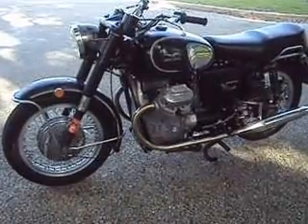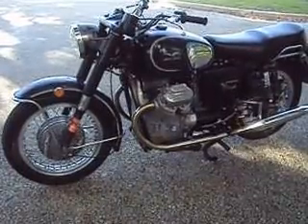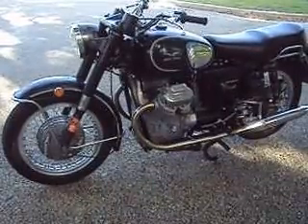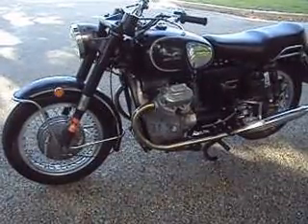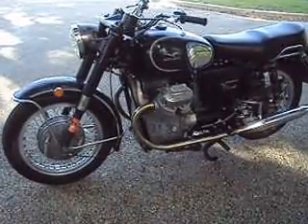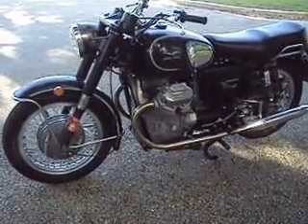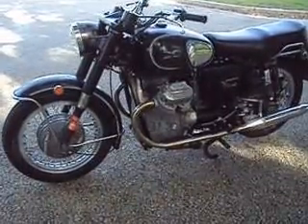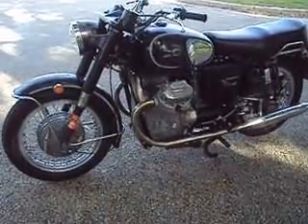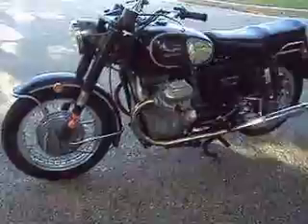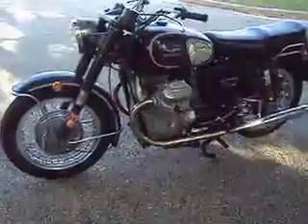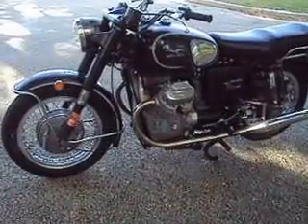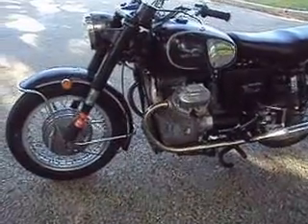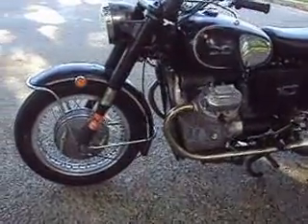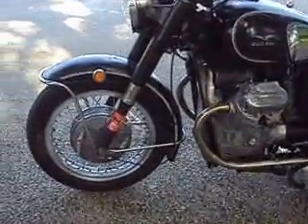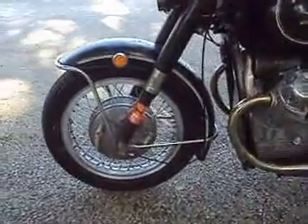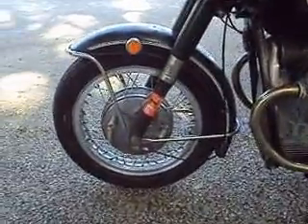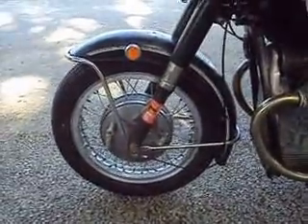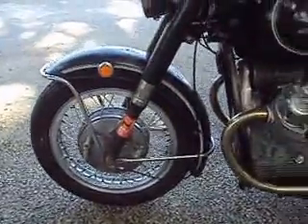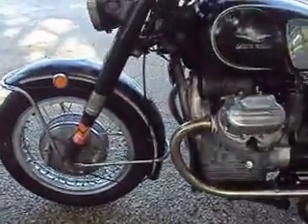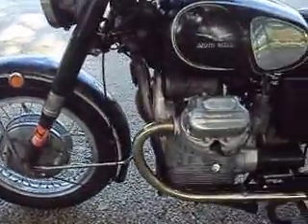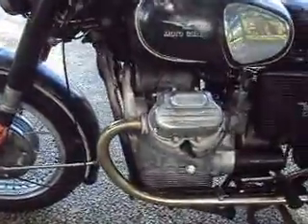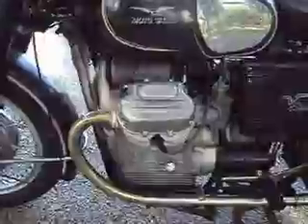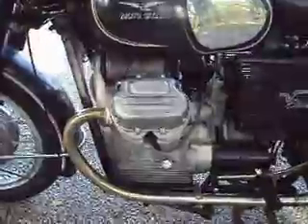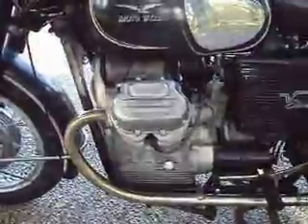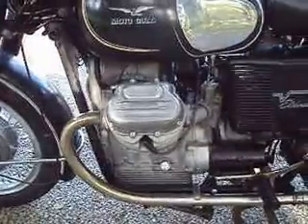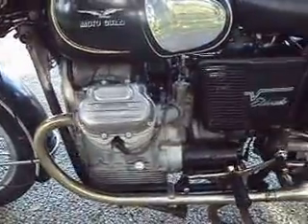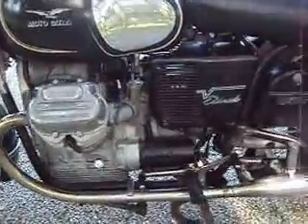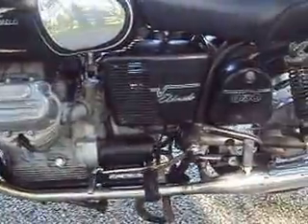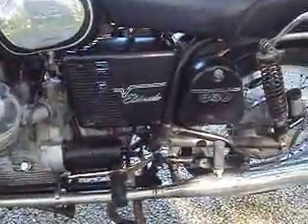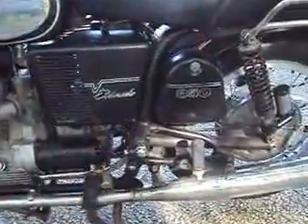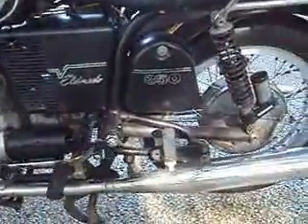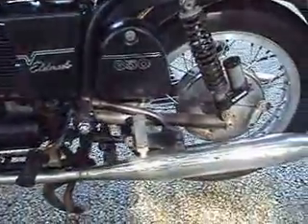1972 Moto Guzzi Eldorado 850. It's got 27,500 original miles on it. The motor's got excellent compression — 140 on each side.